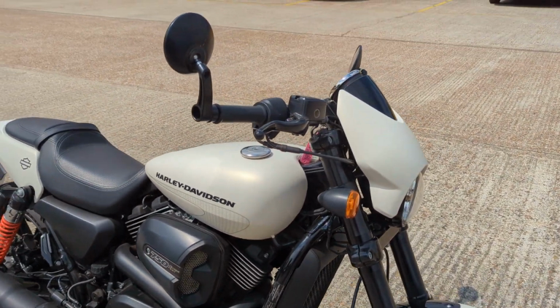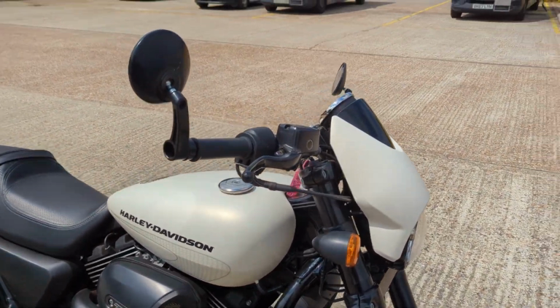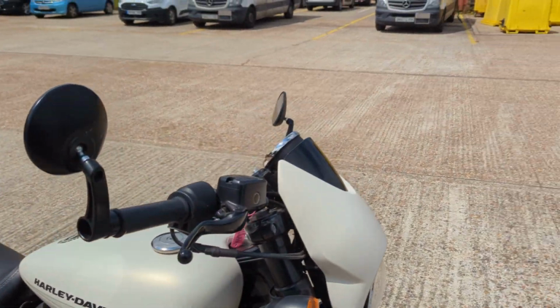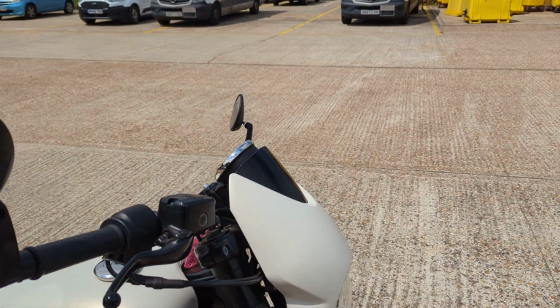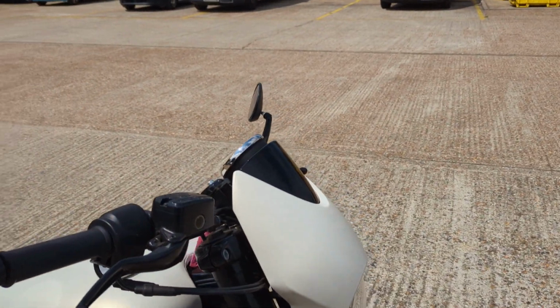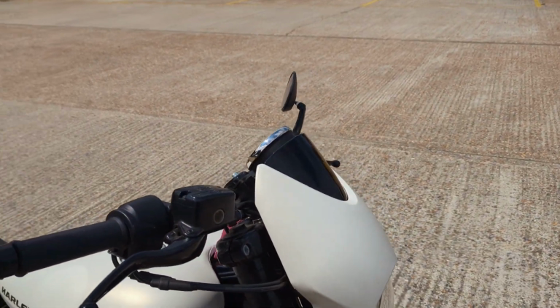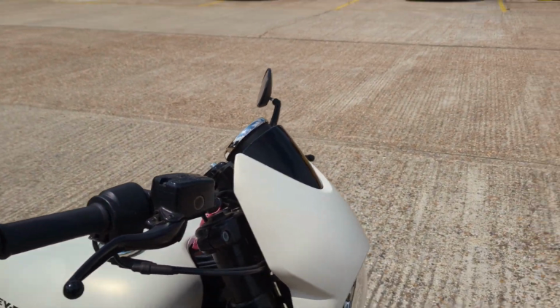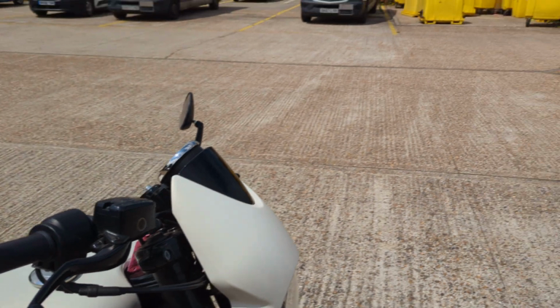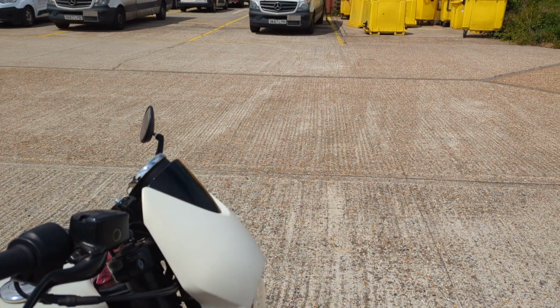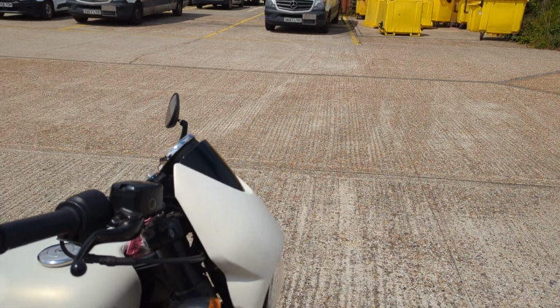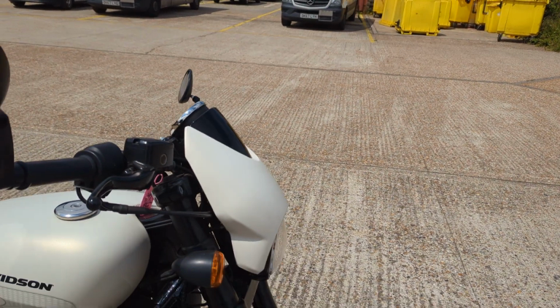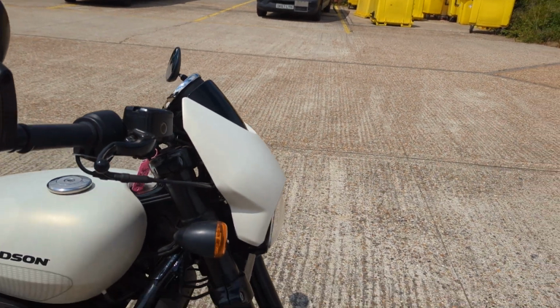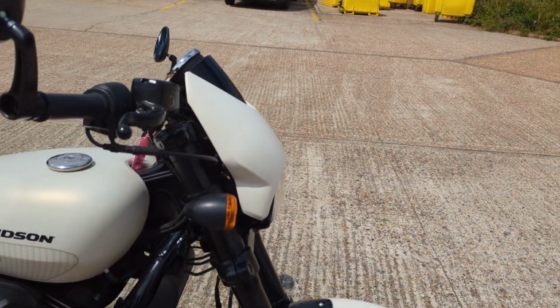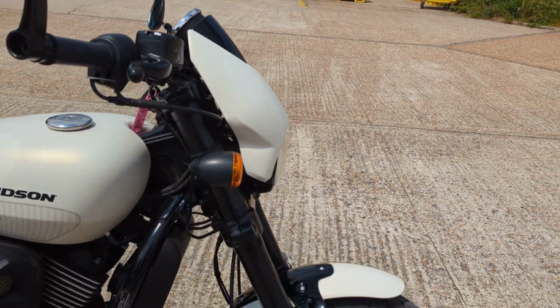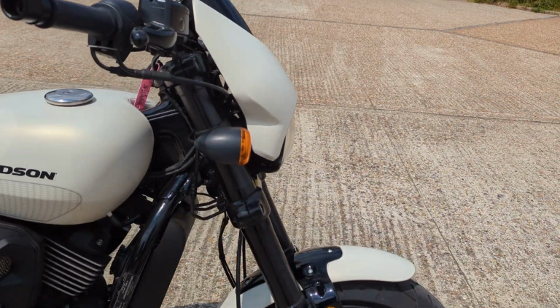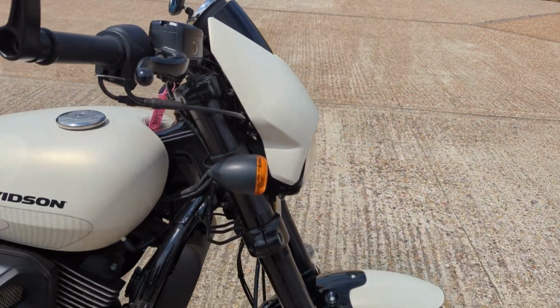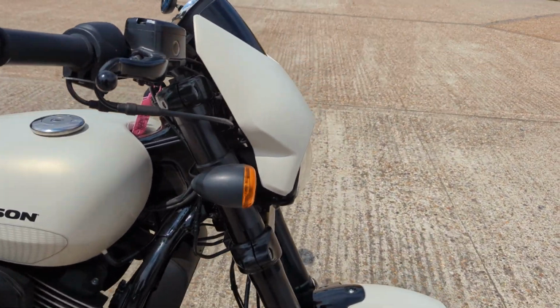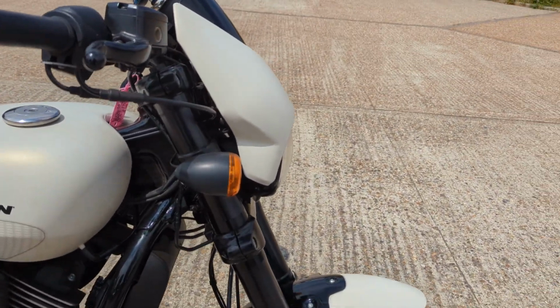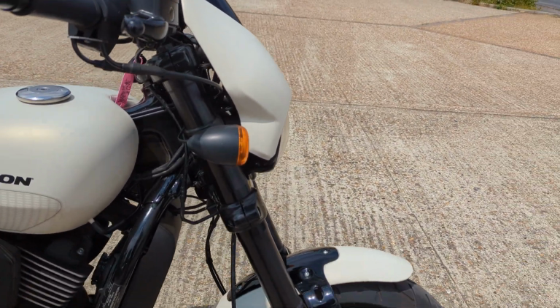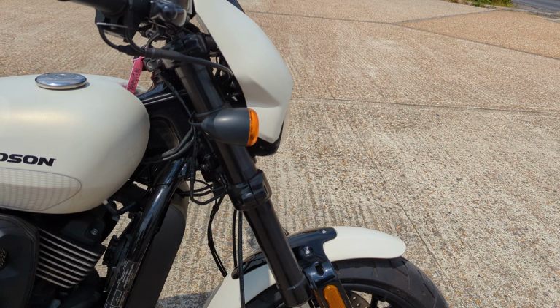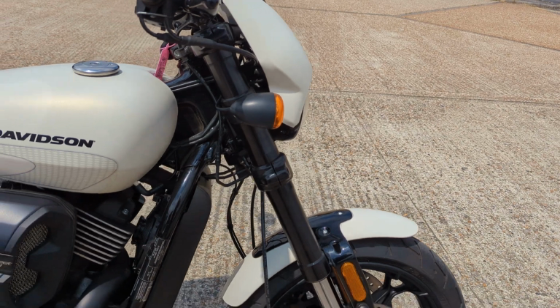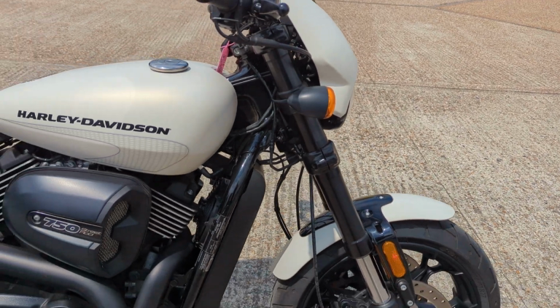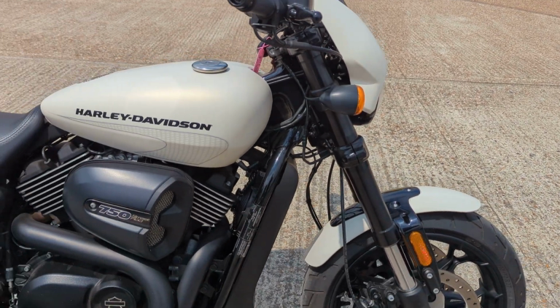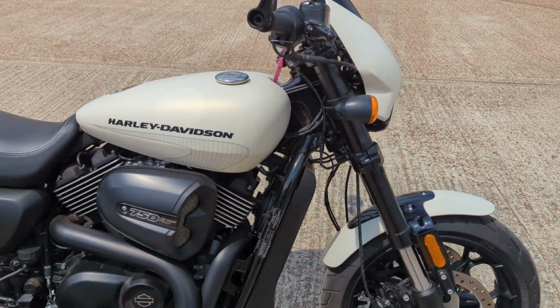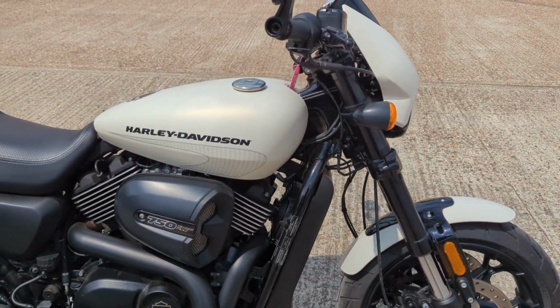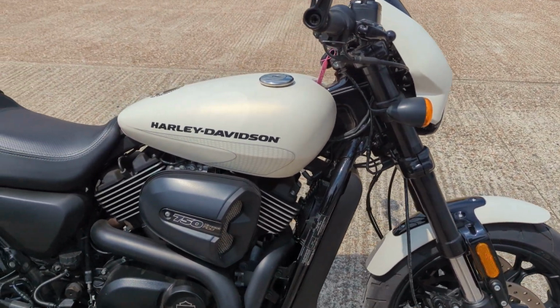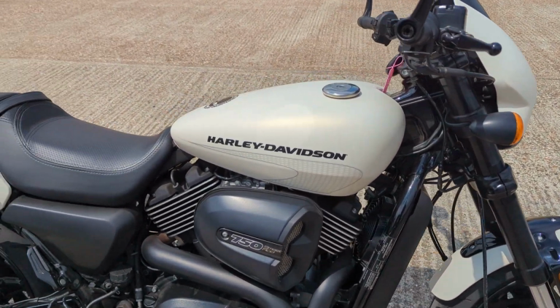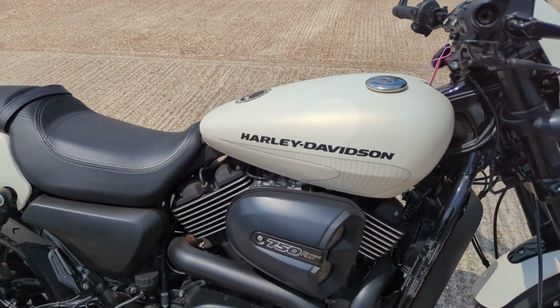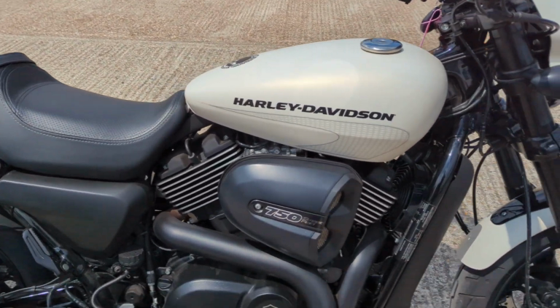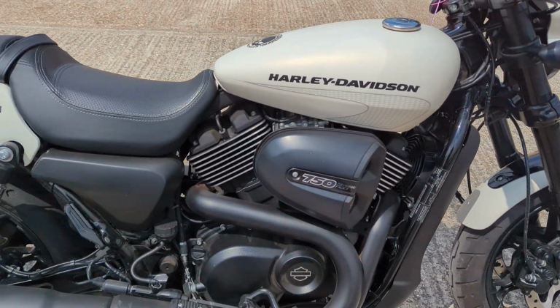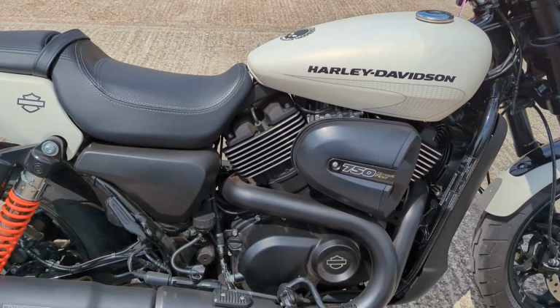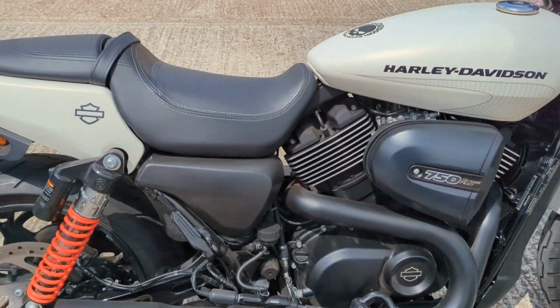Got the bar end mirrors on it. Obviously got the little screen that they come with. Upside down forks, cast wheels. This one's got the Vance and Hines system on it, so that's a nice little addition.